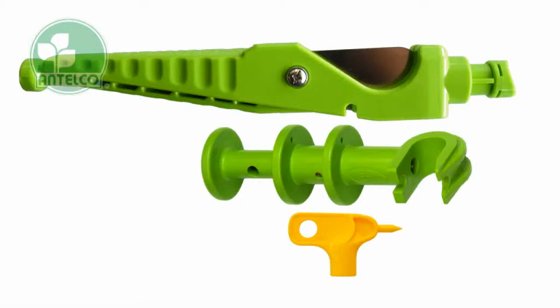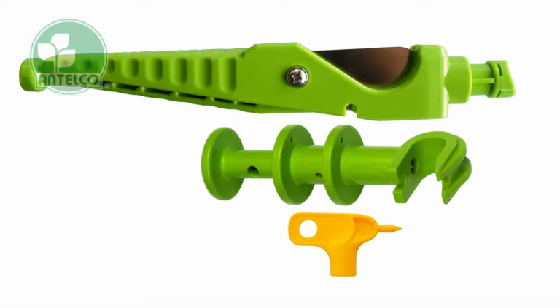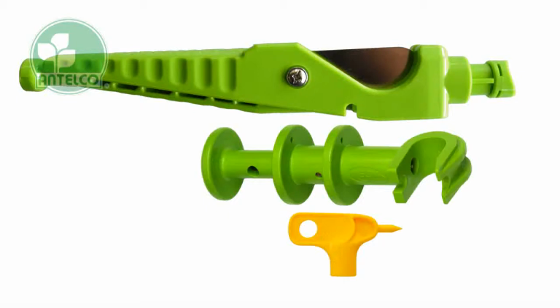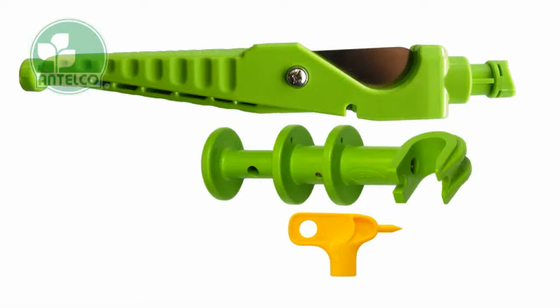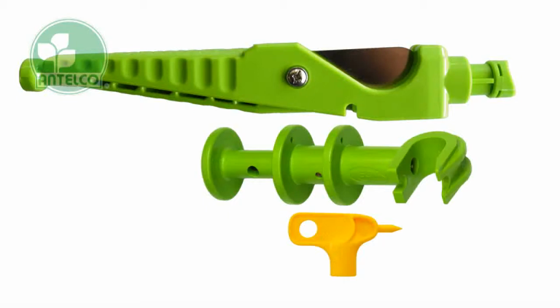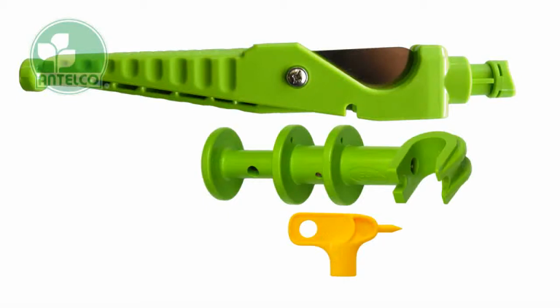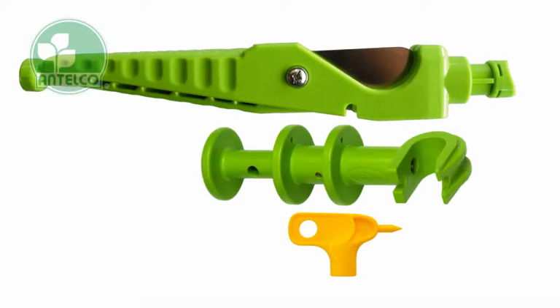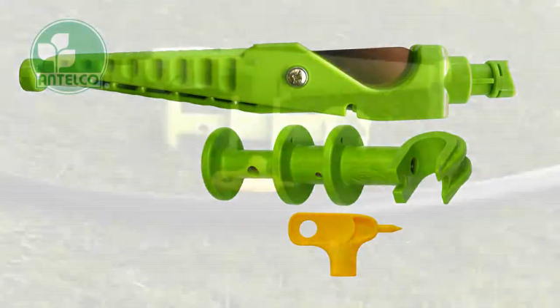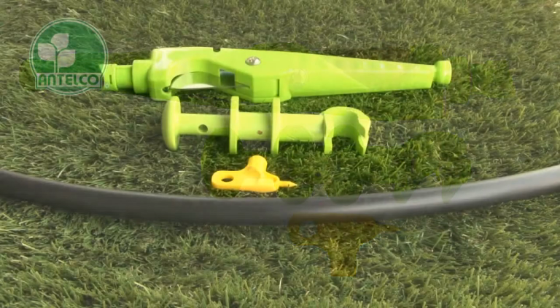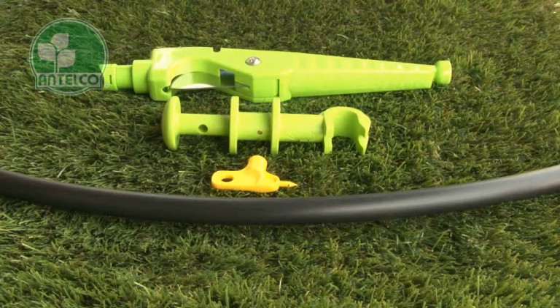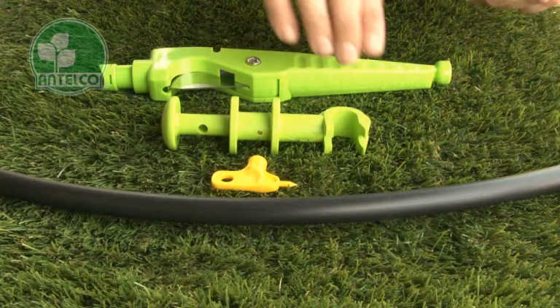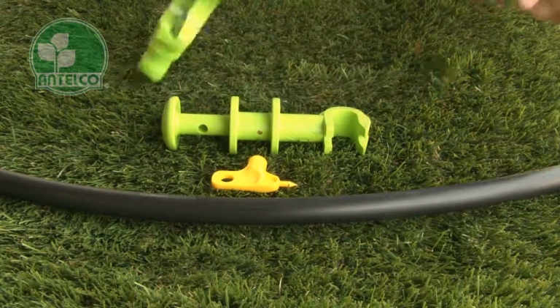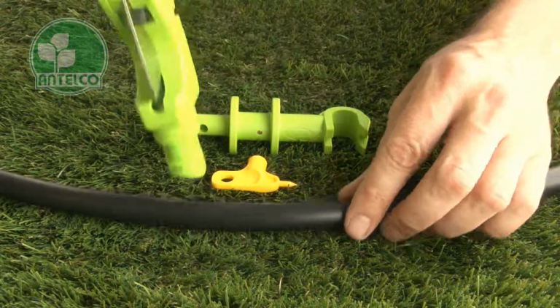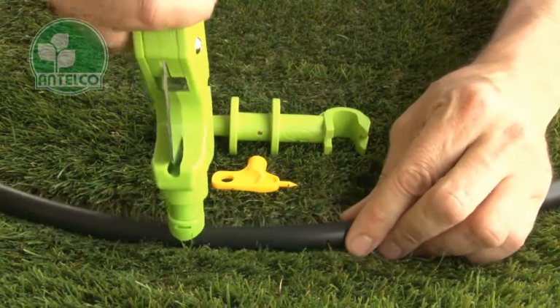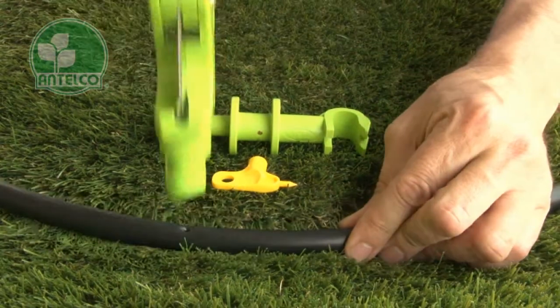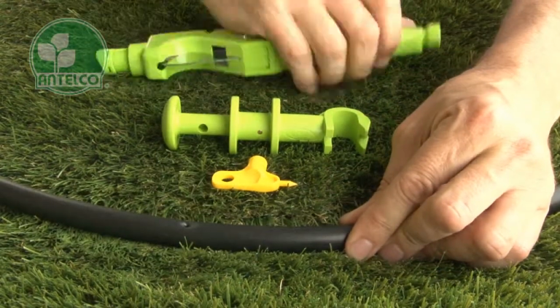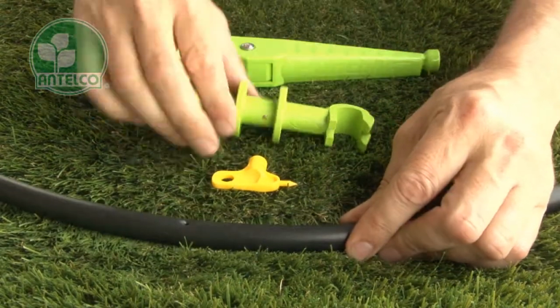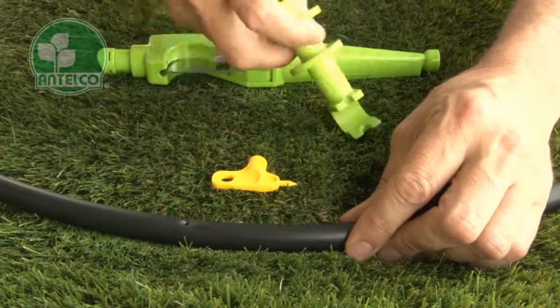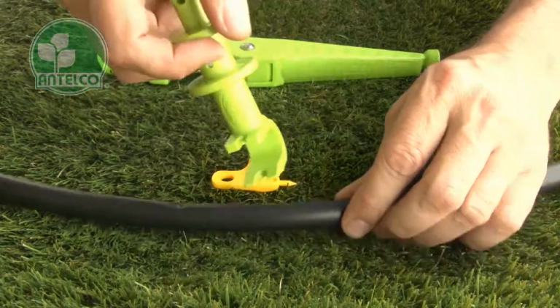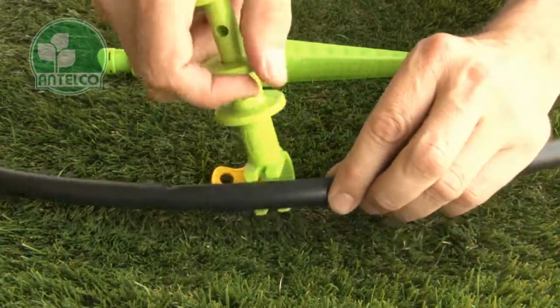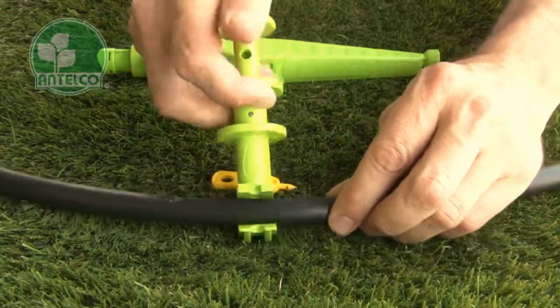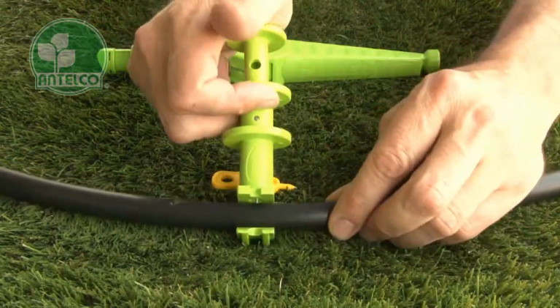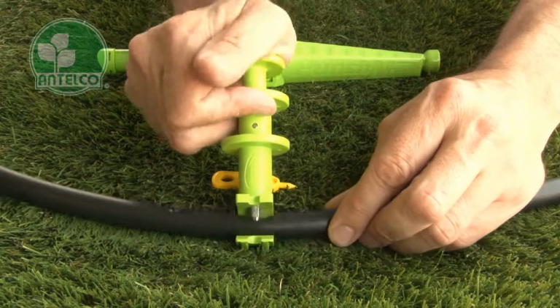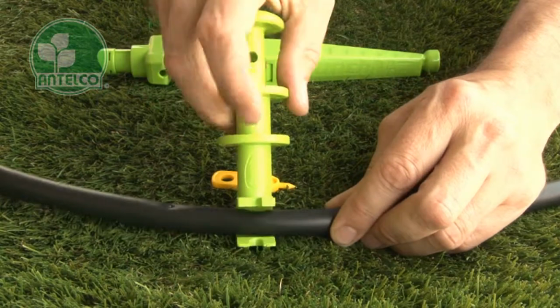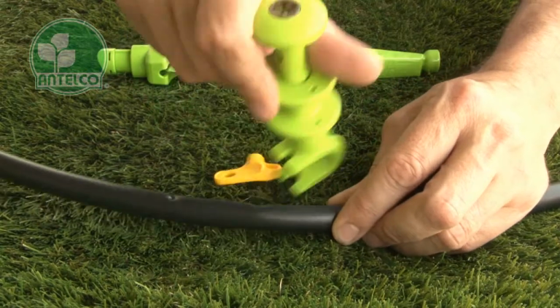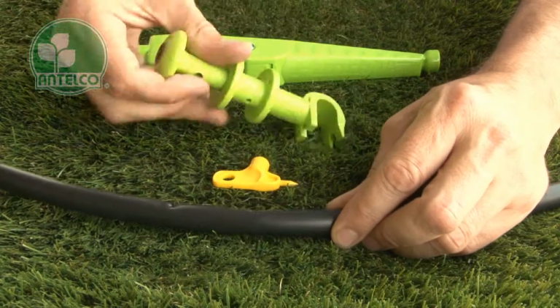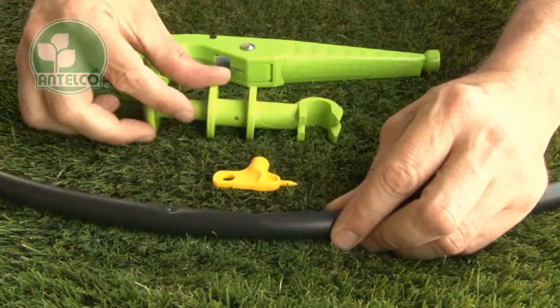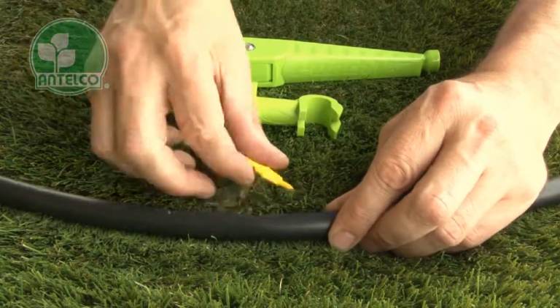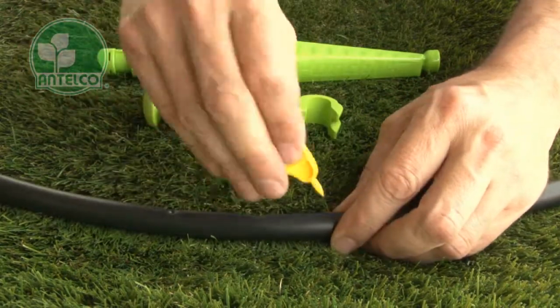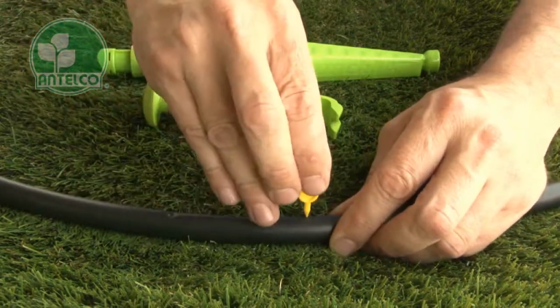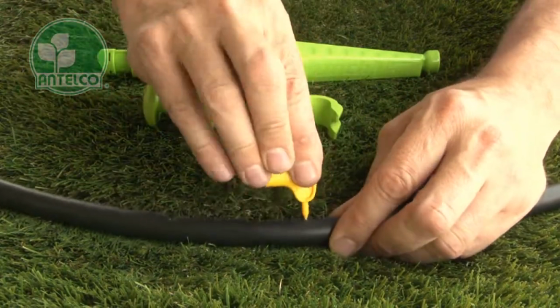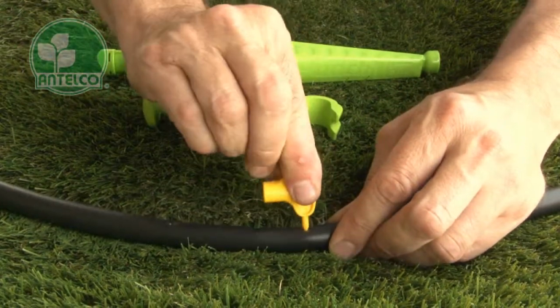NTELCO supplies a range of multifunctional tools for installing microirrigation, including the key punch, the pocket punch, and the punch and cut. All provide quick and easy ways to create holes in LDPE laterals.